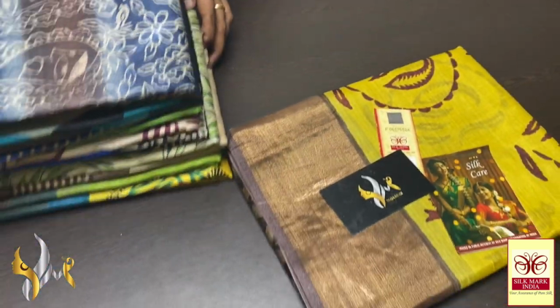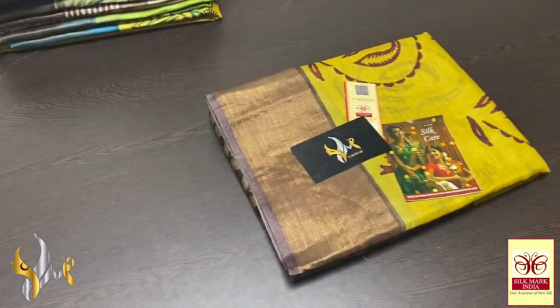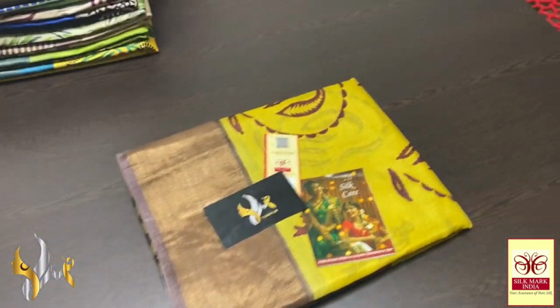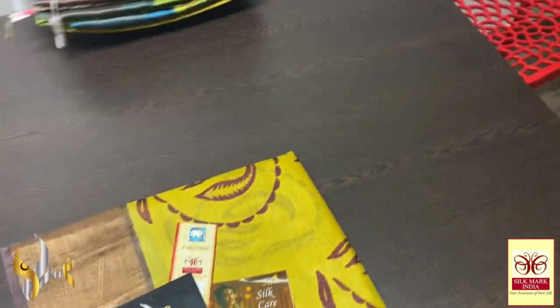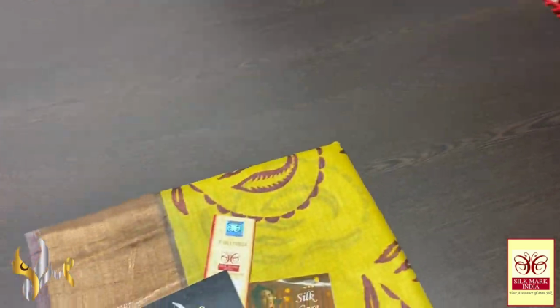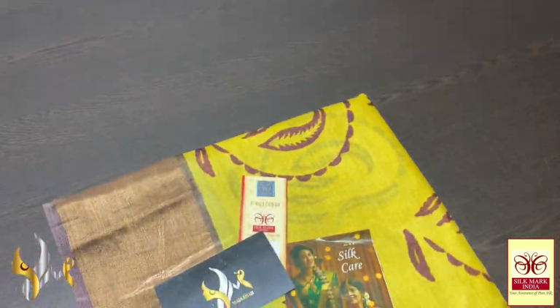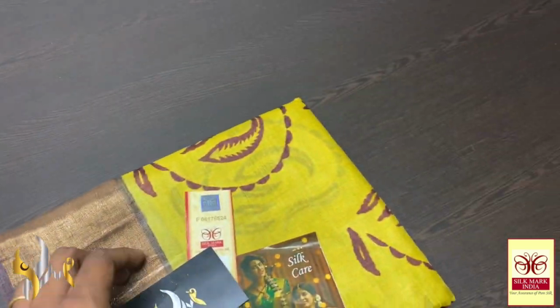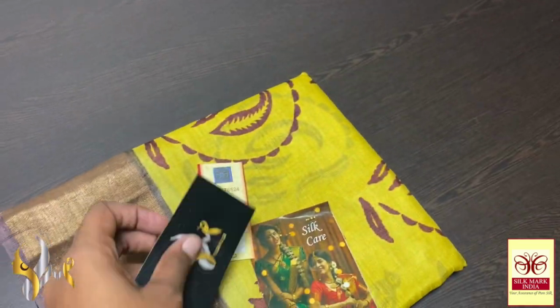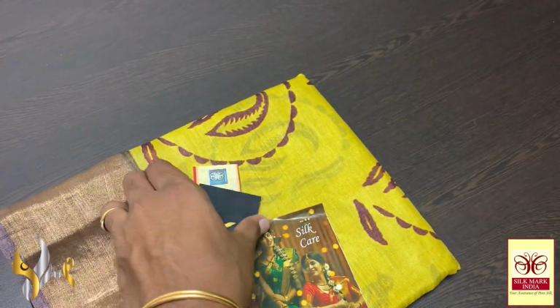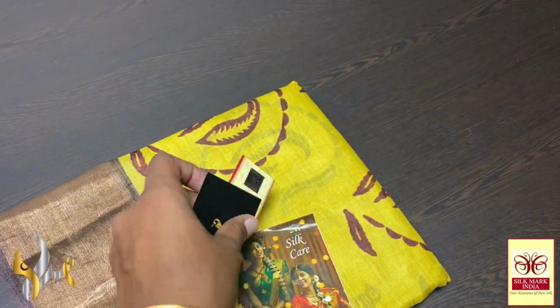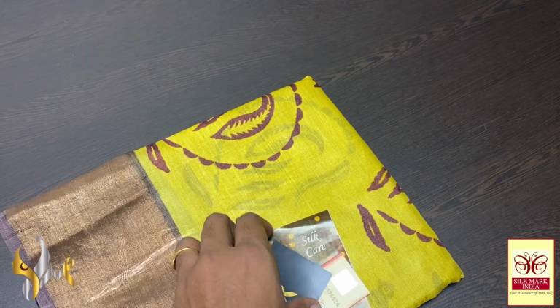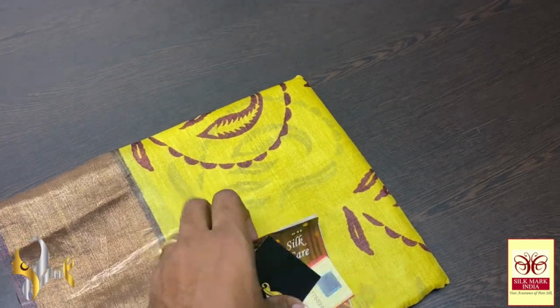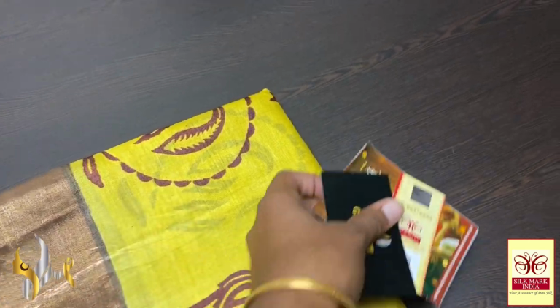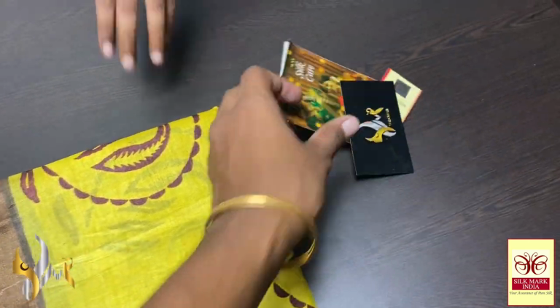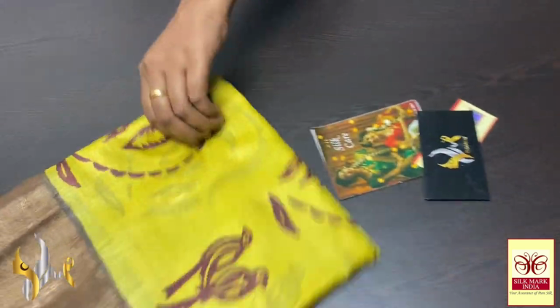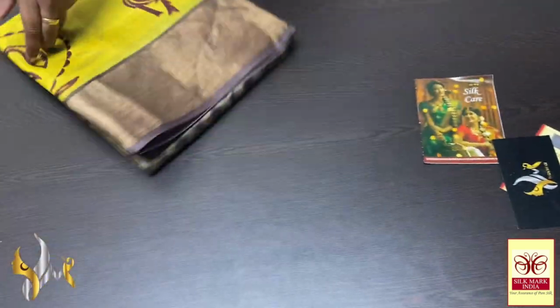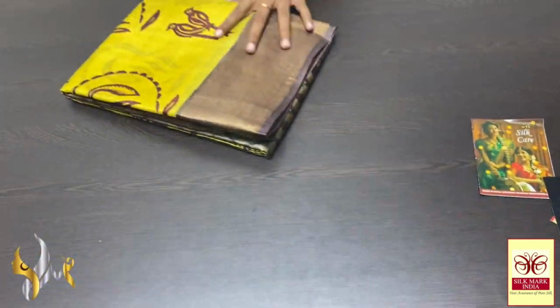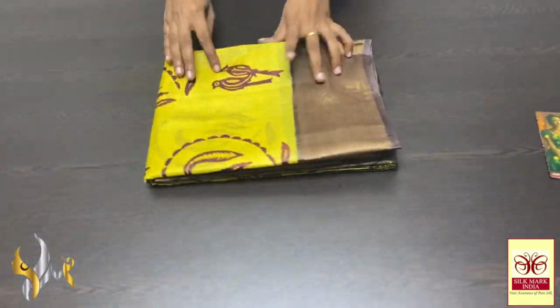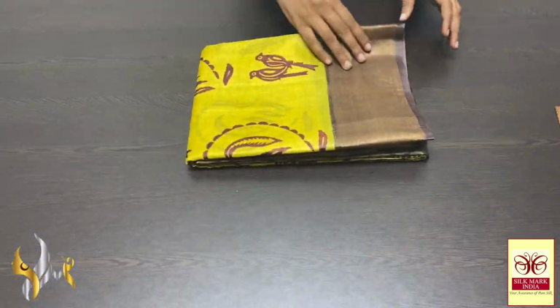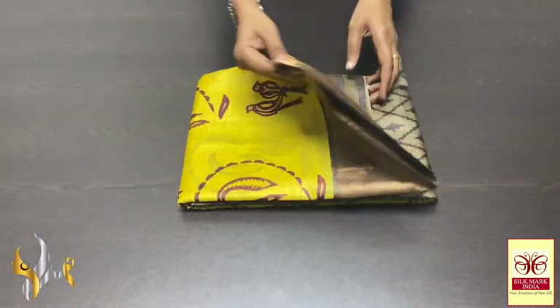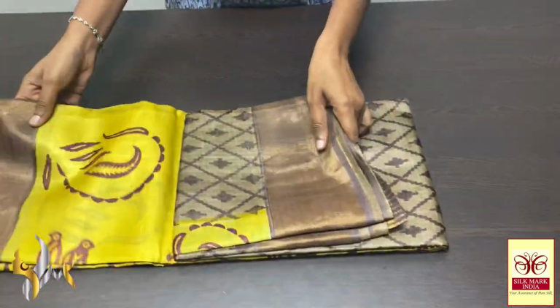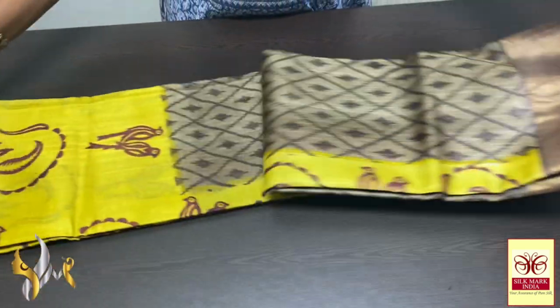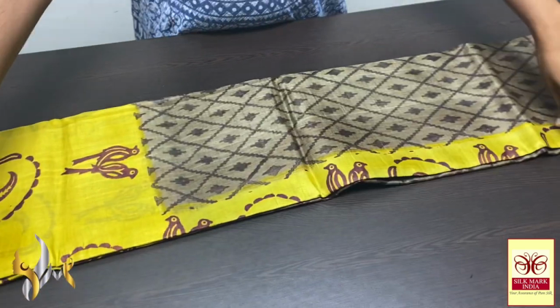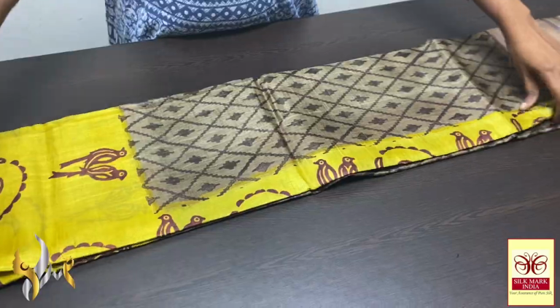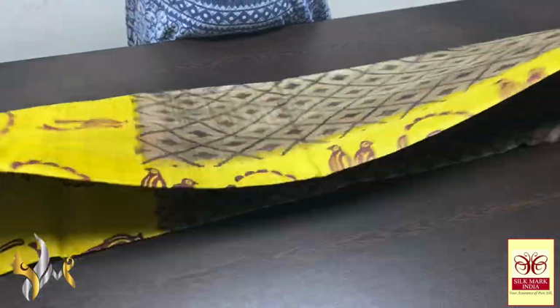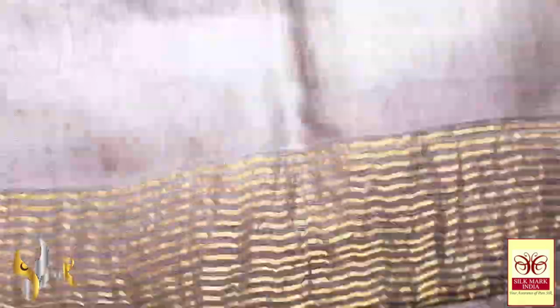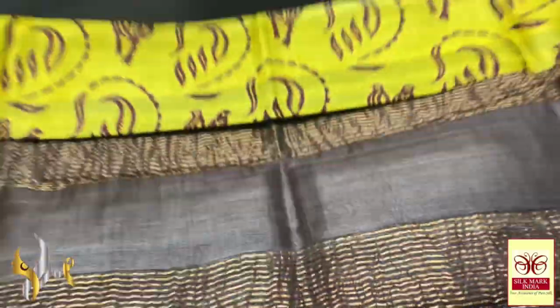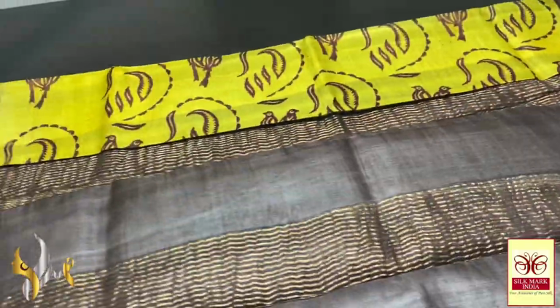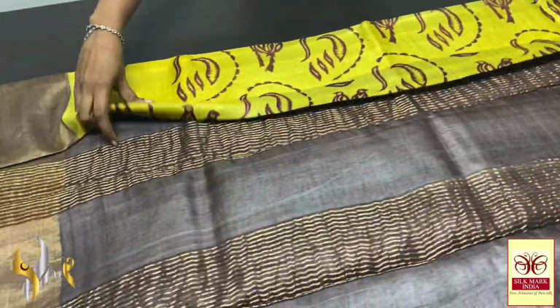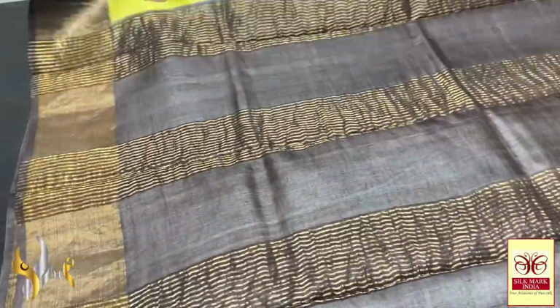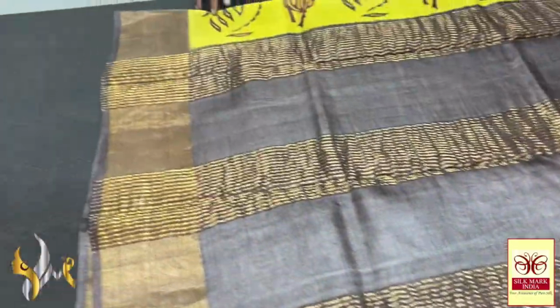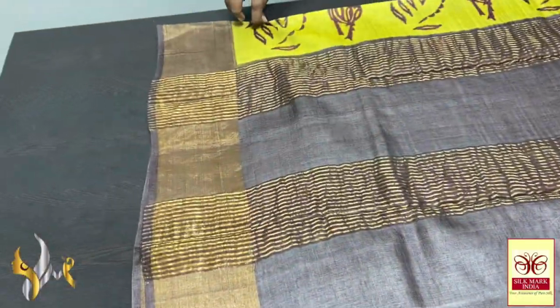For tasa we have a factory in West Bengal. We make block printed tasa, leharia work, hand paints as well as digital printing, and here we have a beautiful block printed collection.